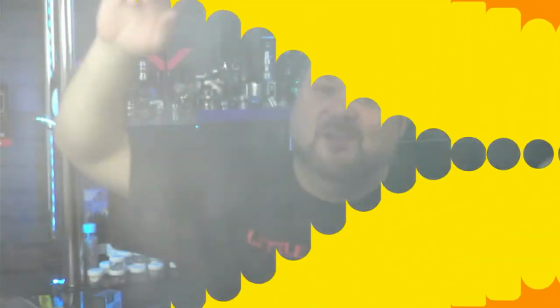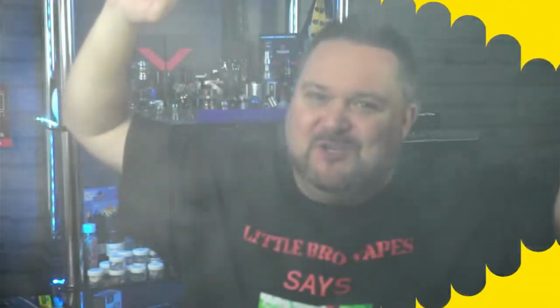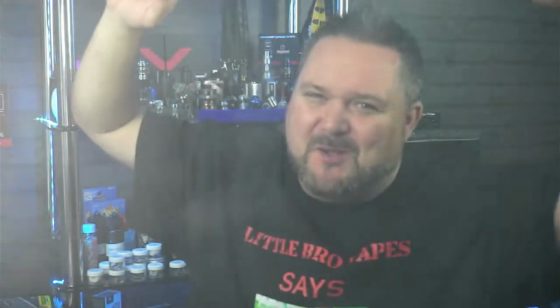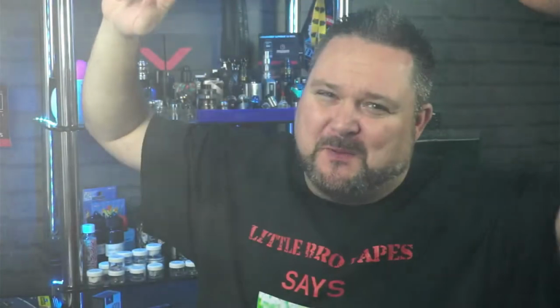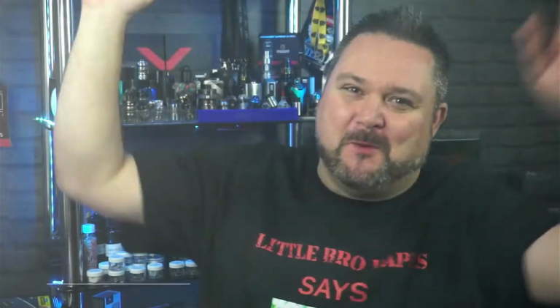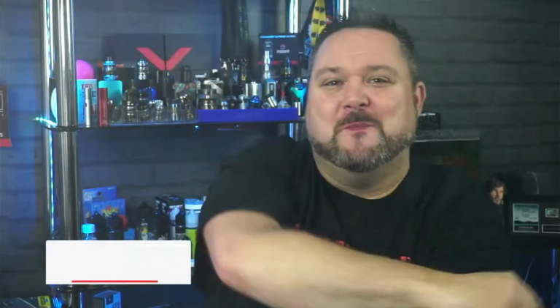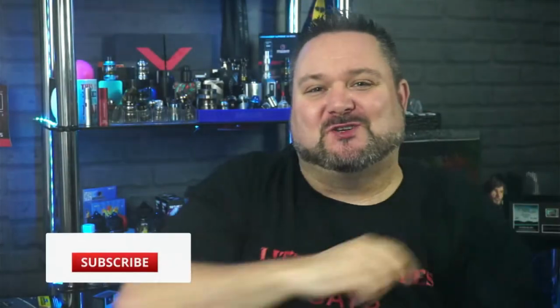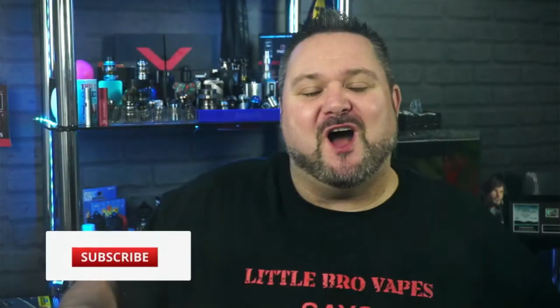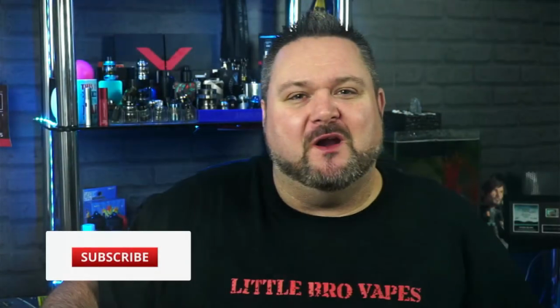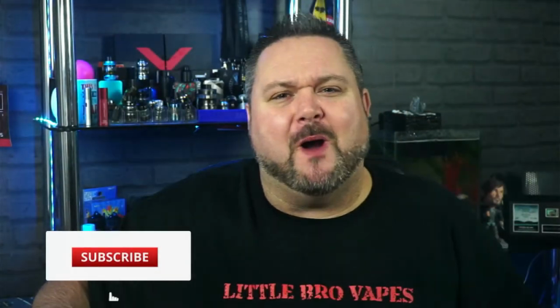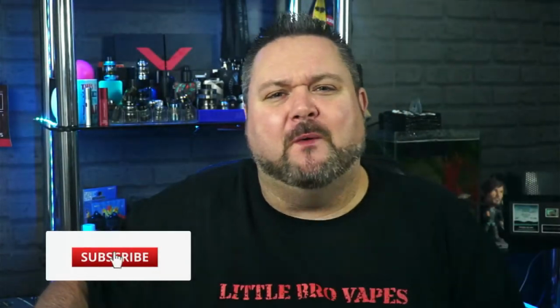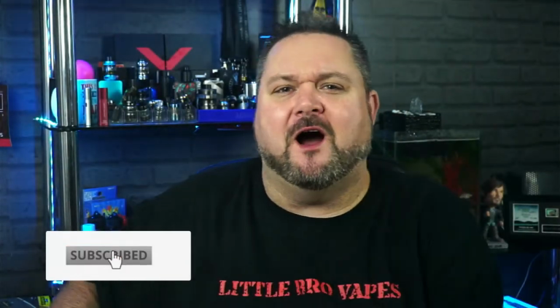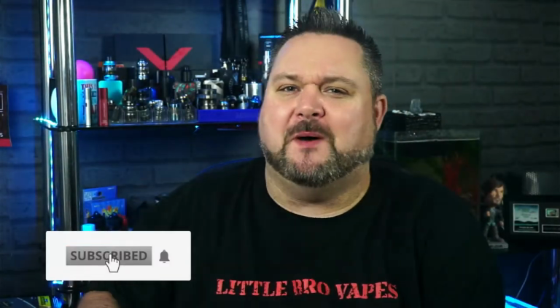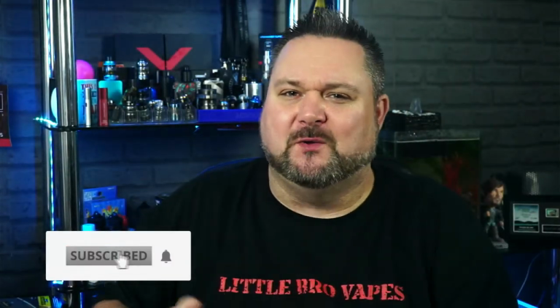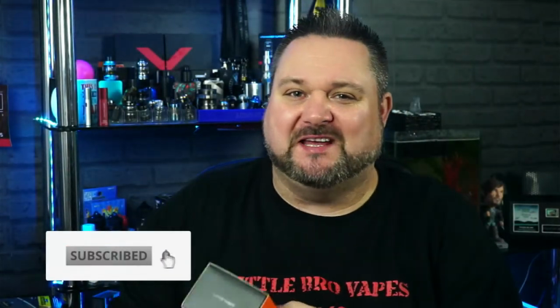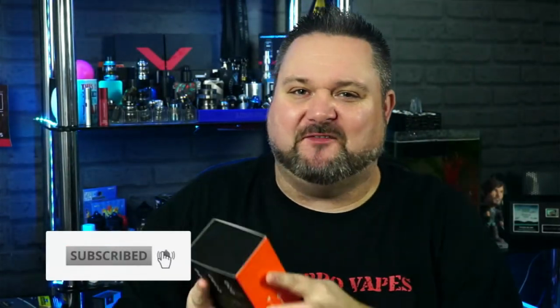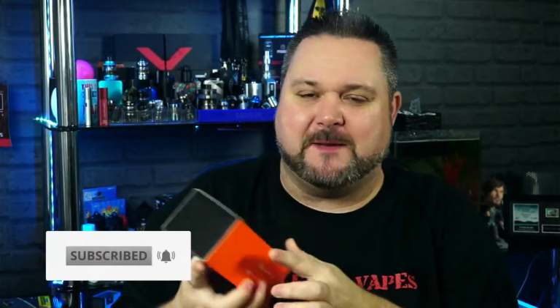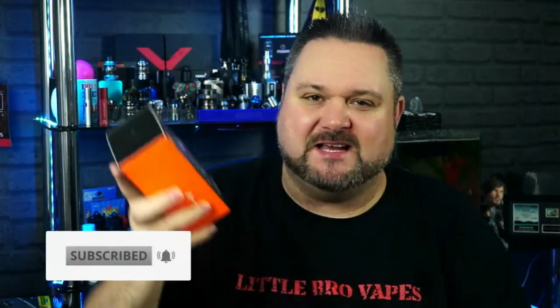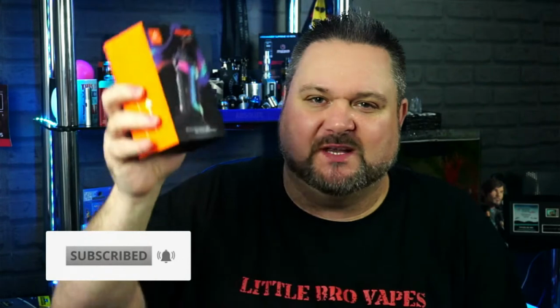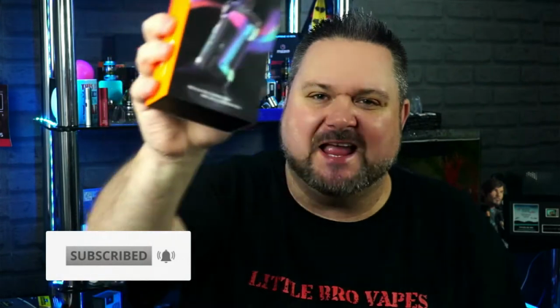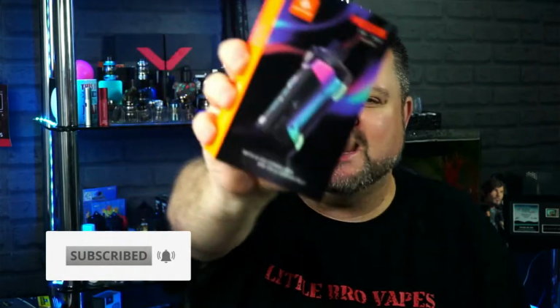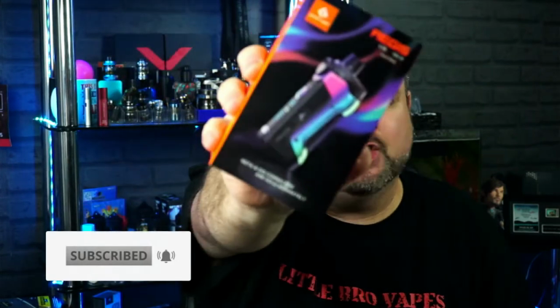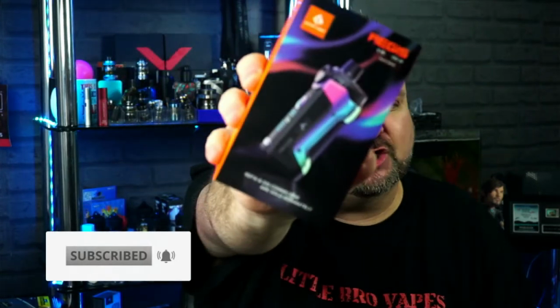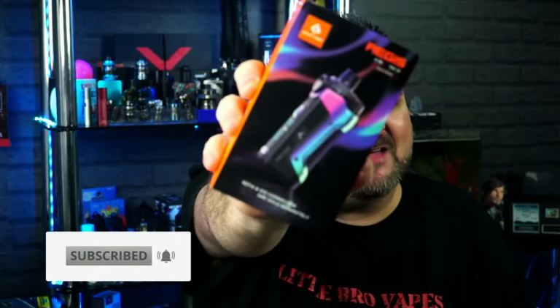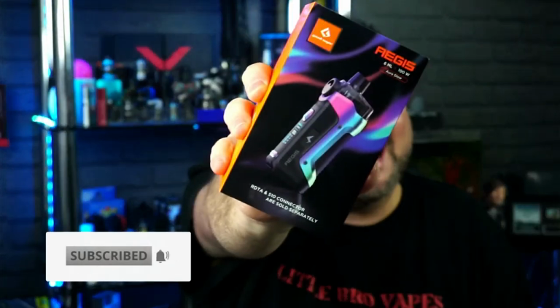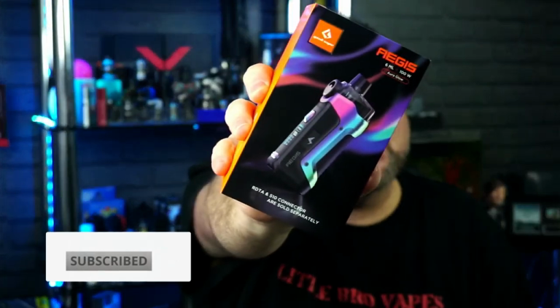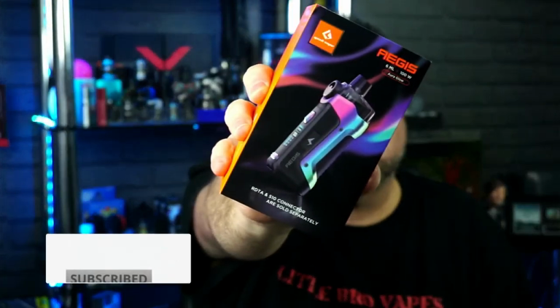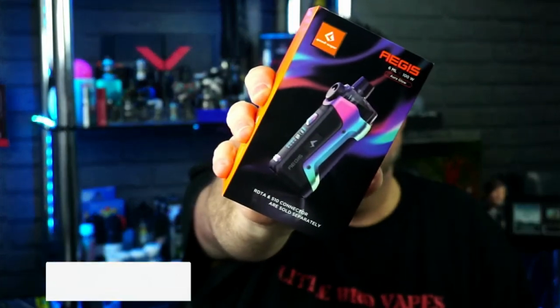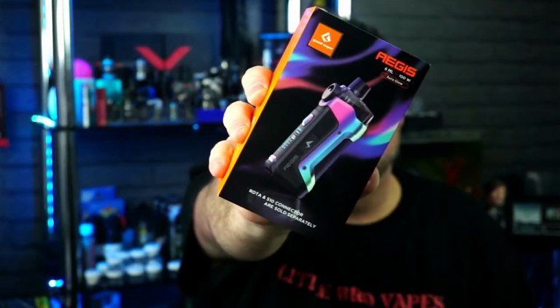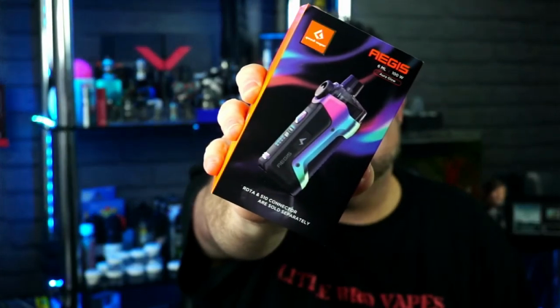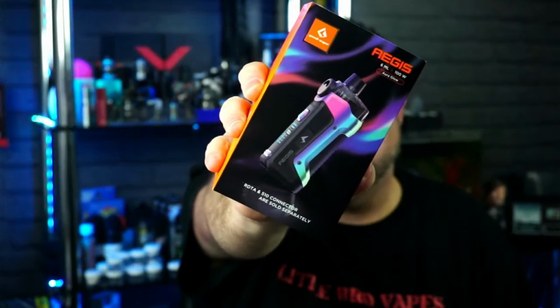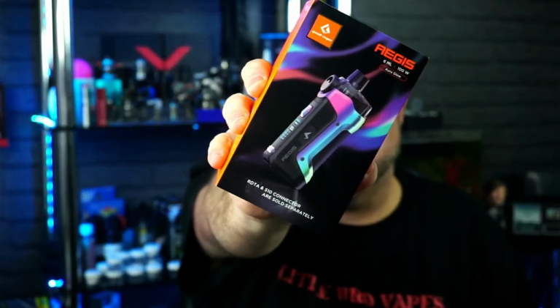Yo, yo, people, welcome back to another Hardware Review, and we are back with GeekVape. We're taking a look at the Aegis Boost Pro.